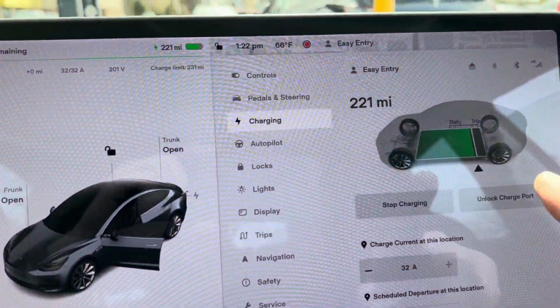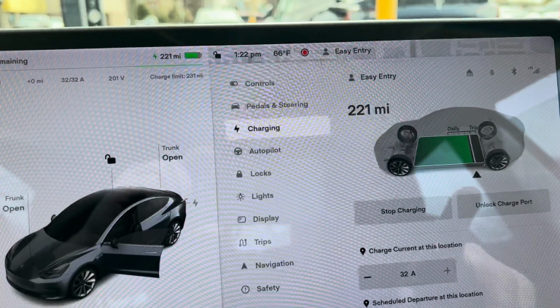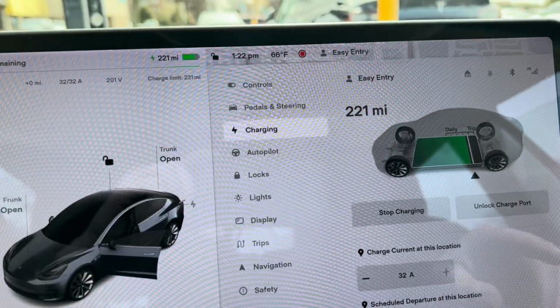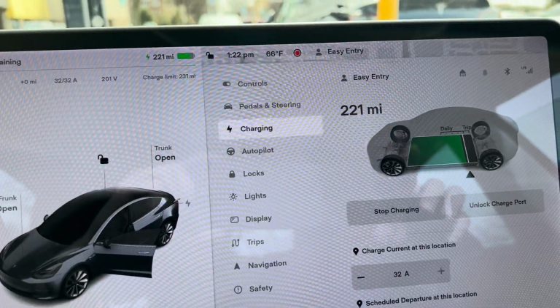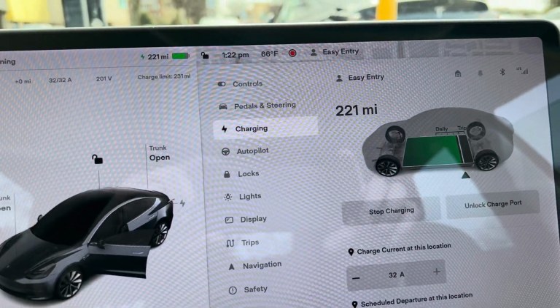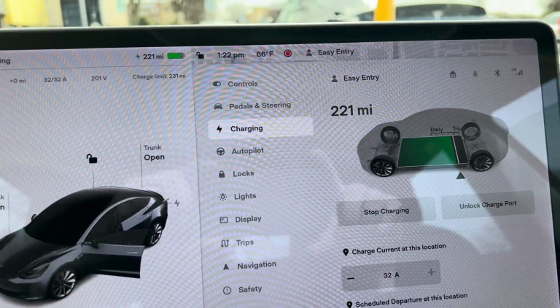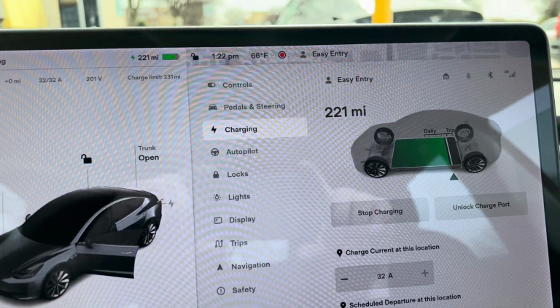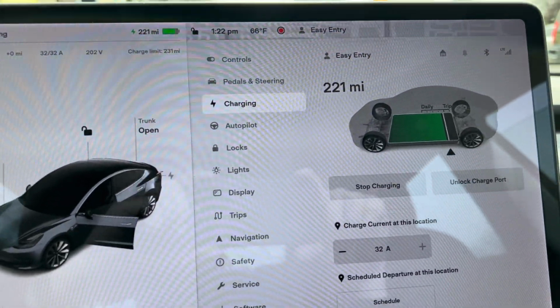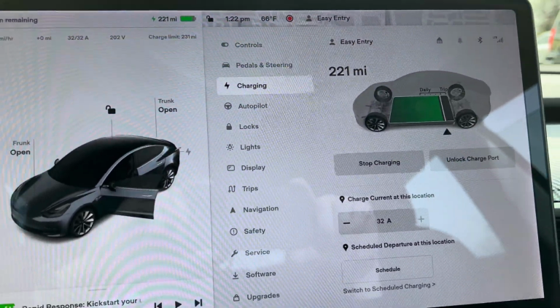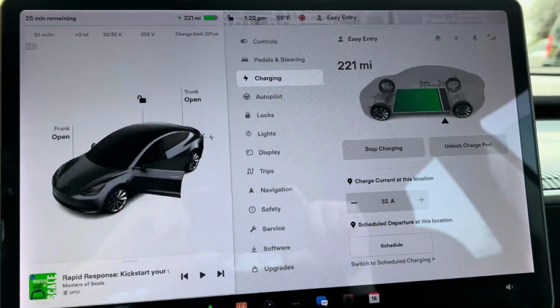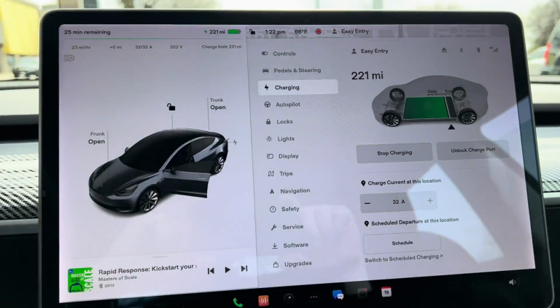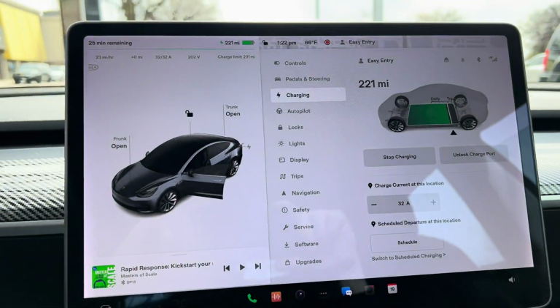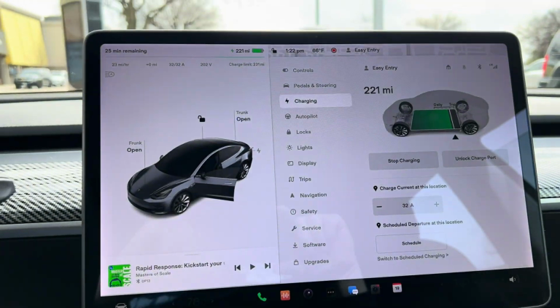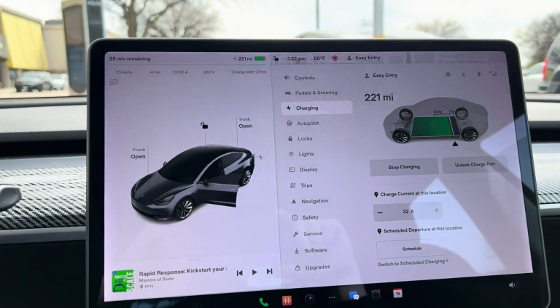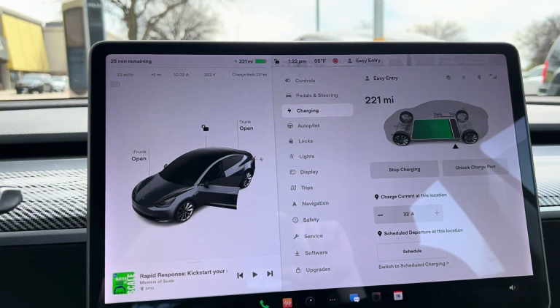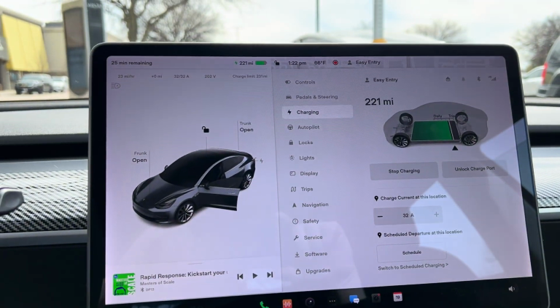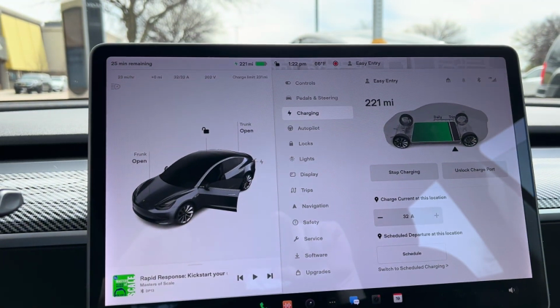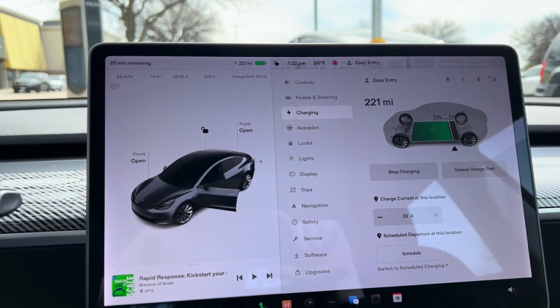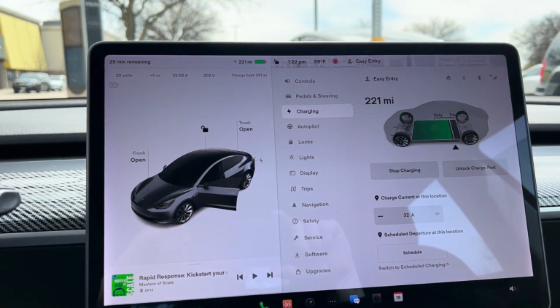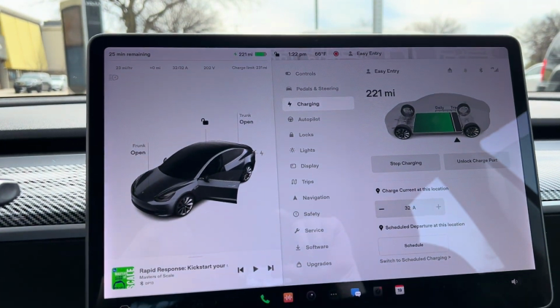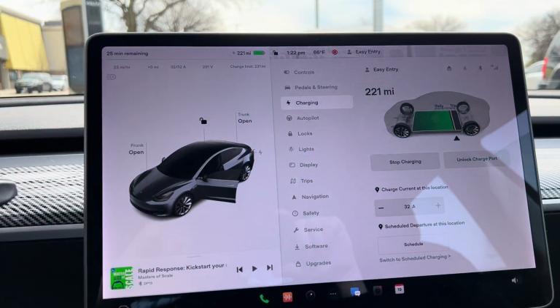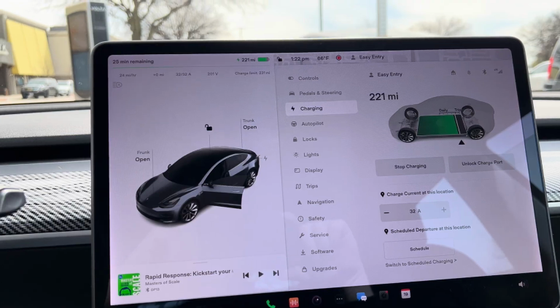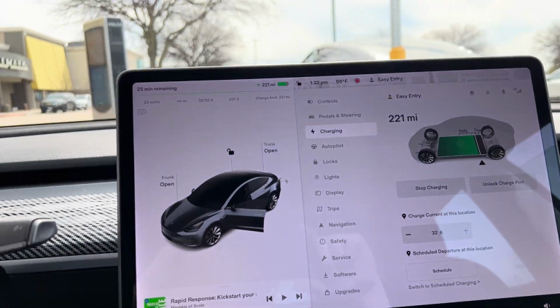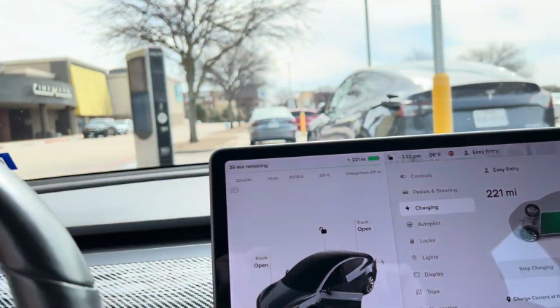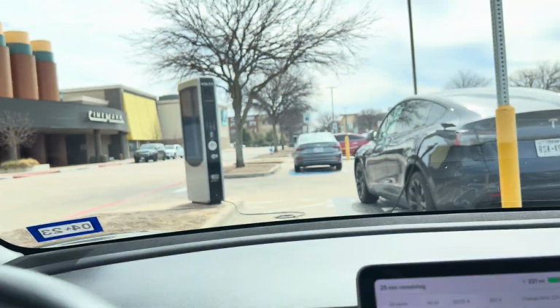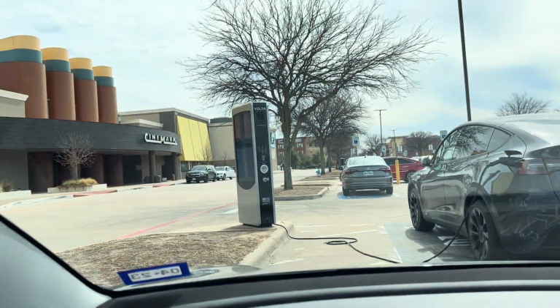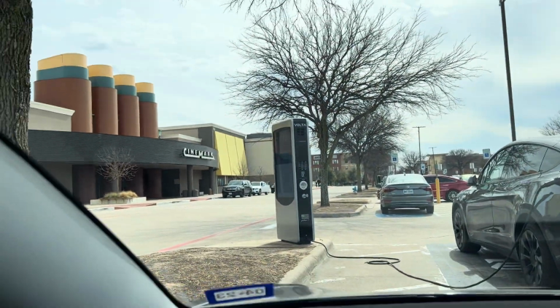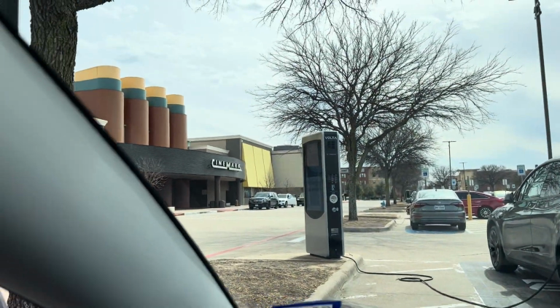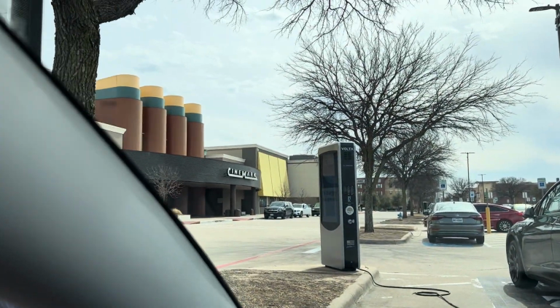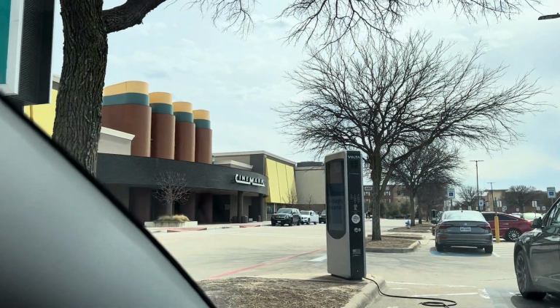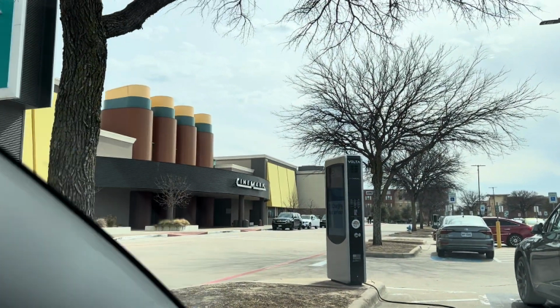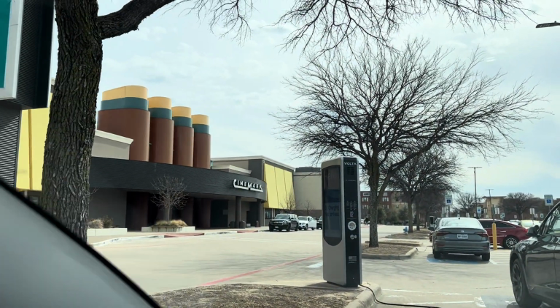I only charged about 80% on mine, so it's going to charge here in about 25 minutes. It's a cool option if you live in an apartment — find one of these Volta chargers.